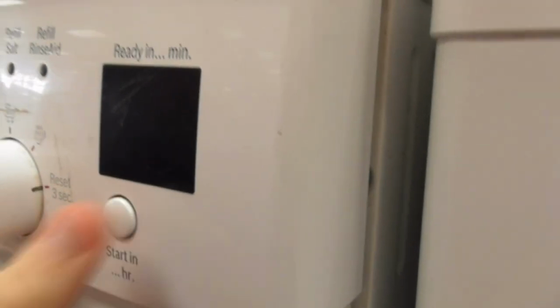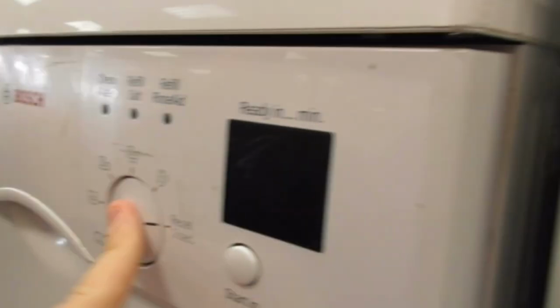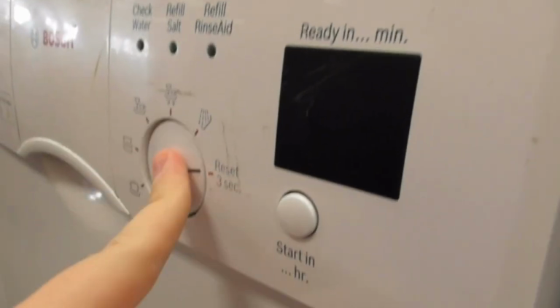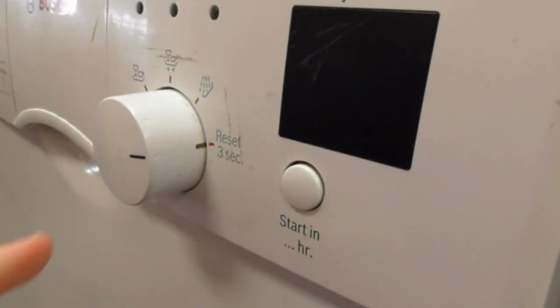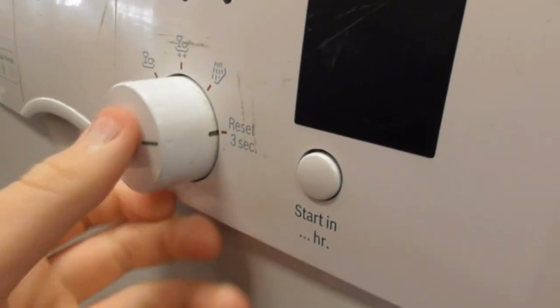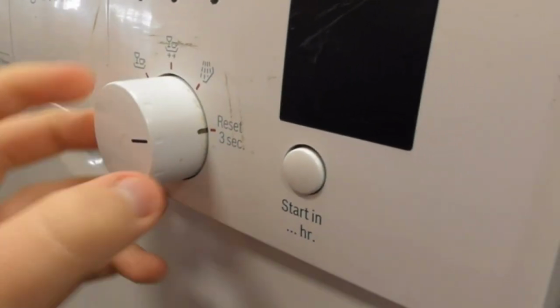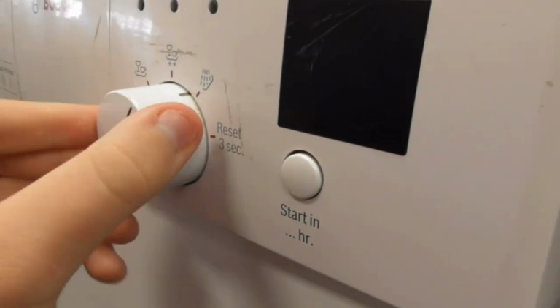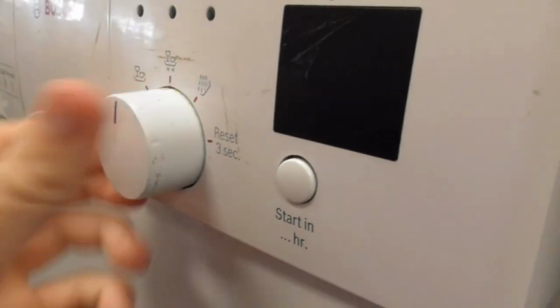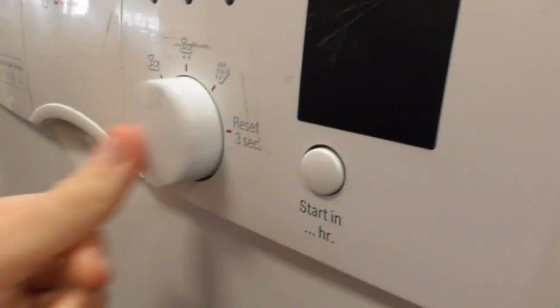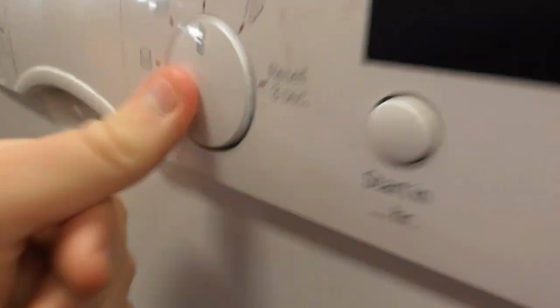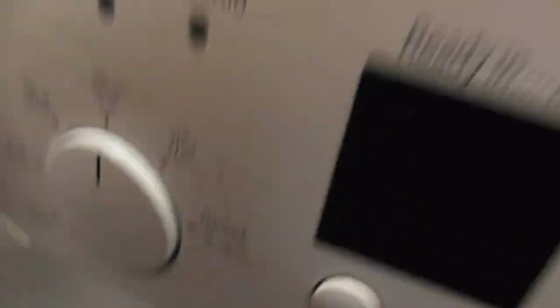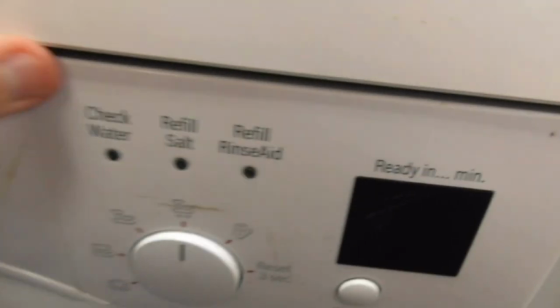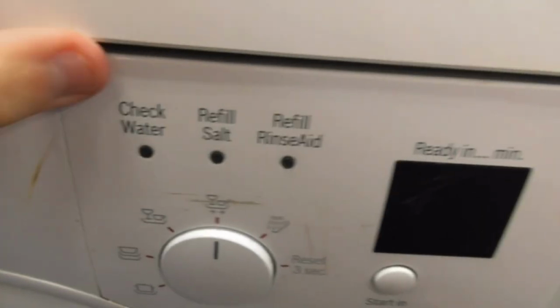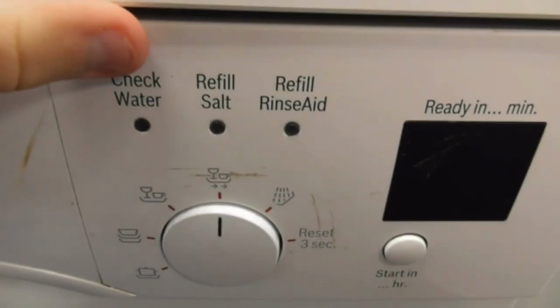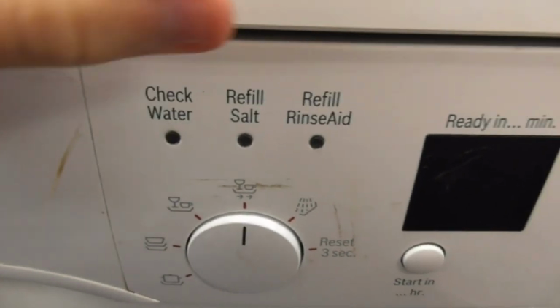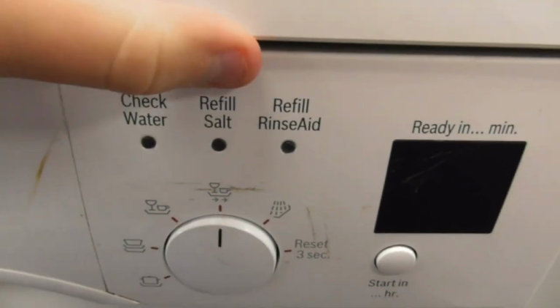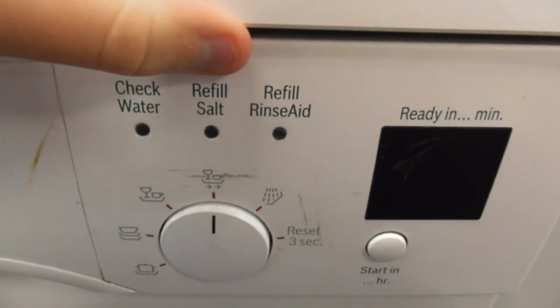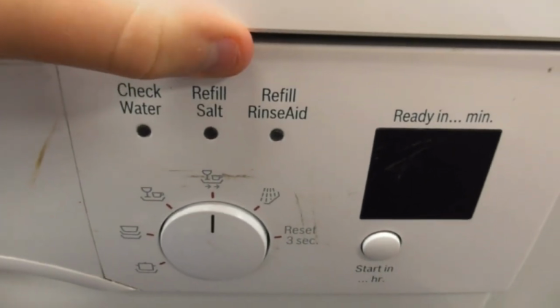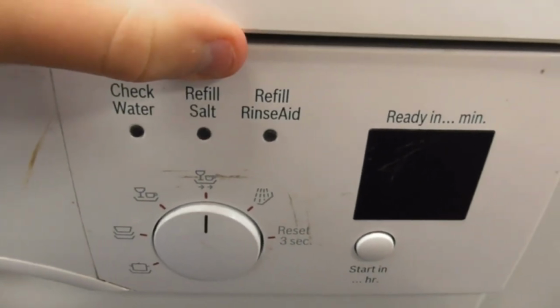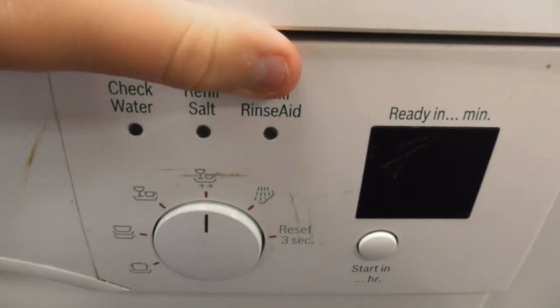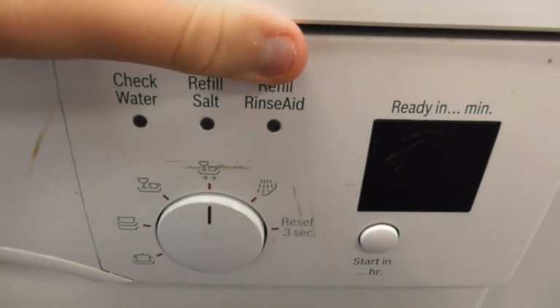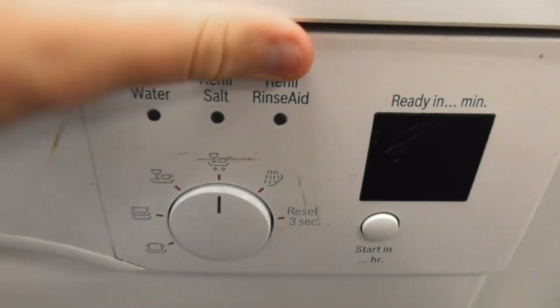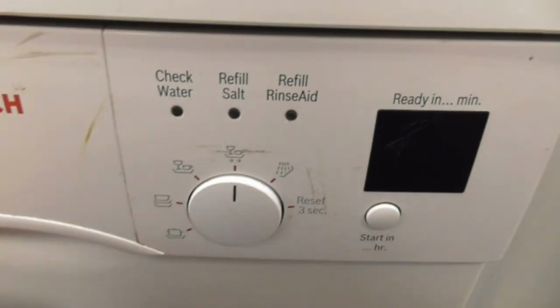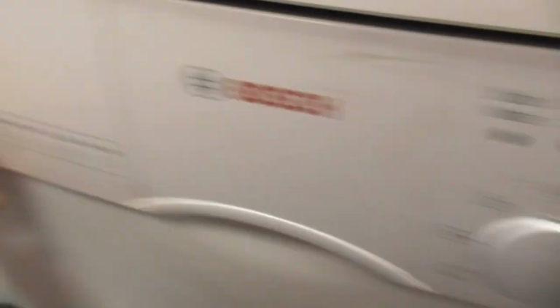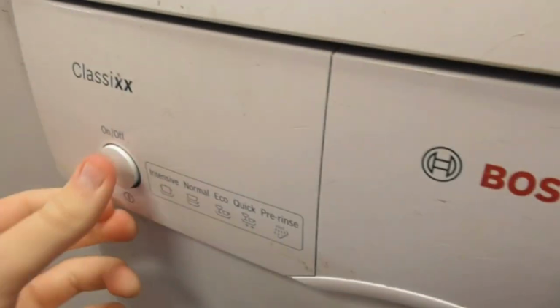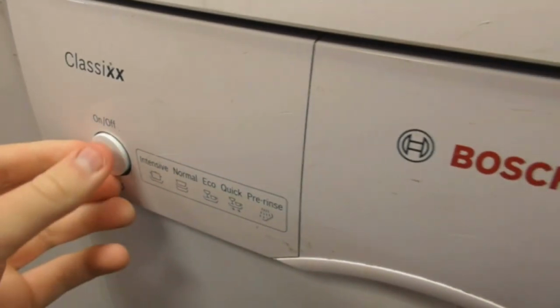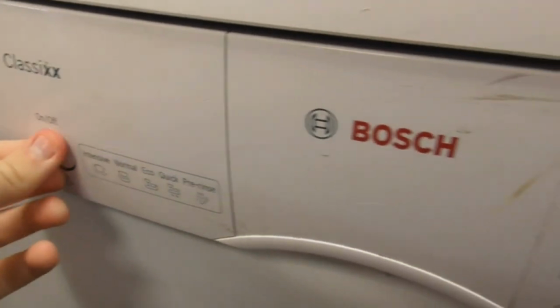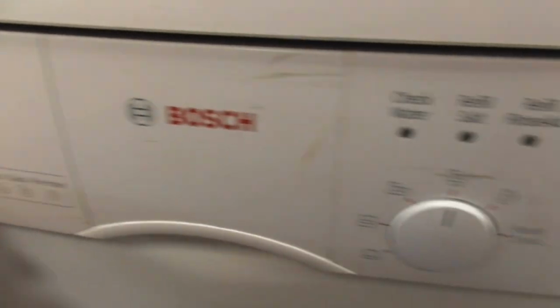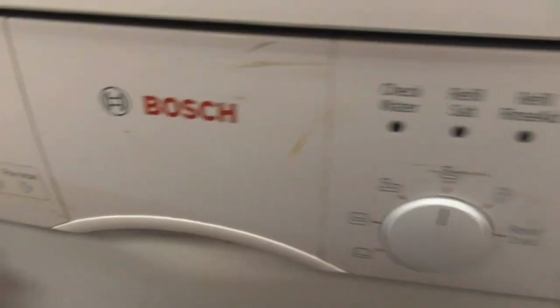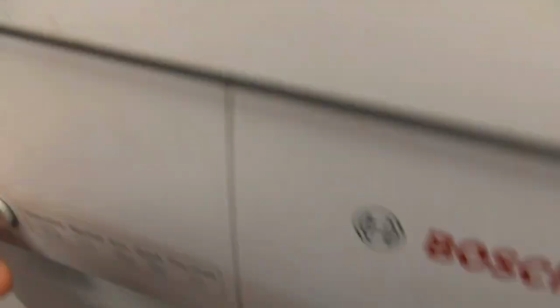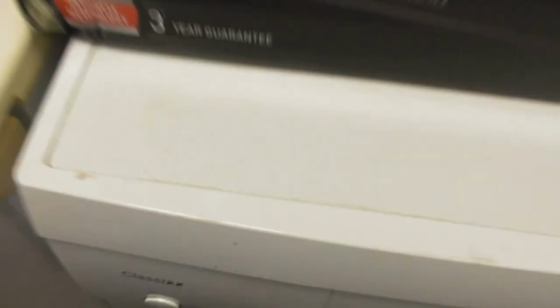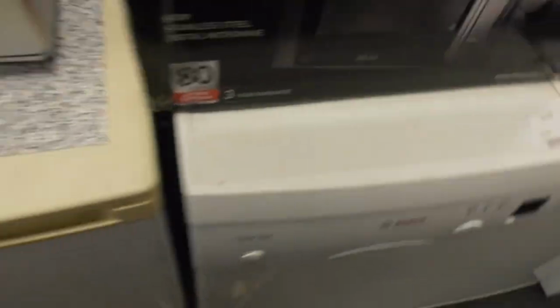It's got a push and pull-off thing, and it's obviously got check water, salt refill, and rinse indicators. That's the Bosch Slim 9 dishwasher we've got.